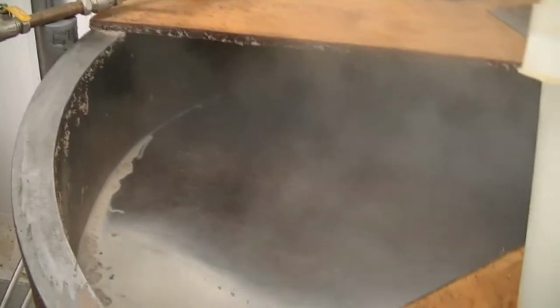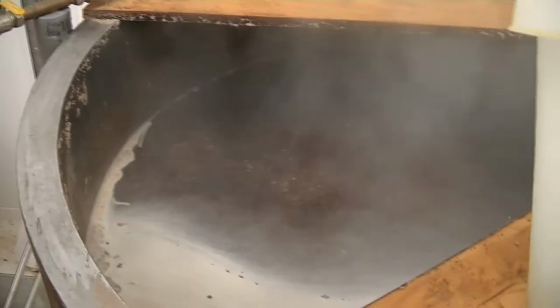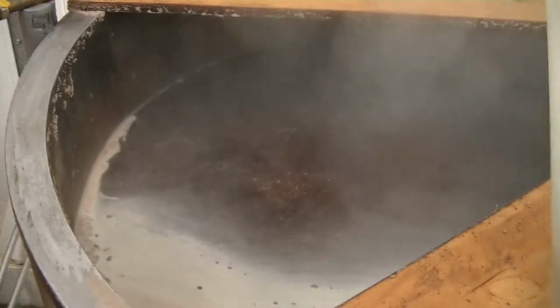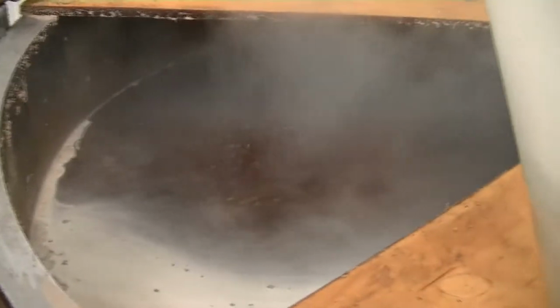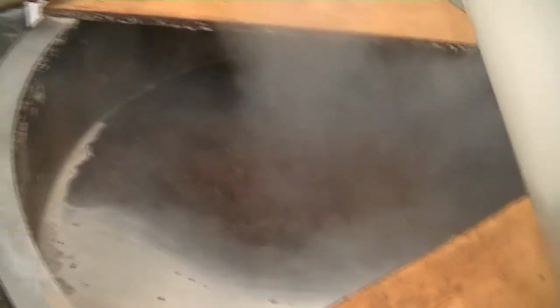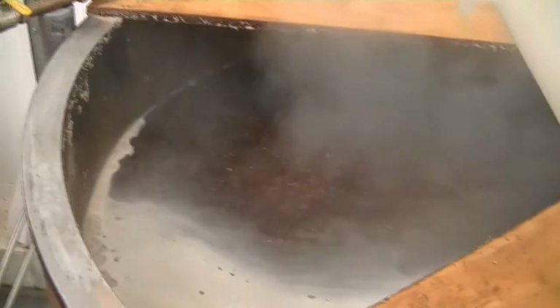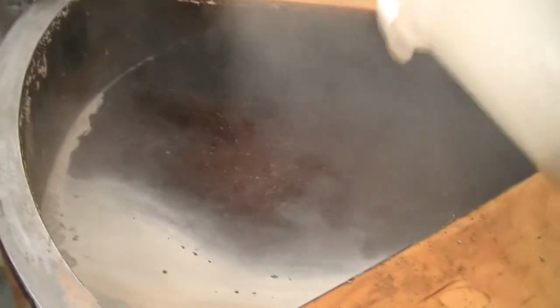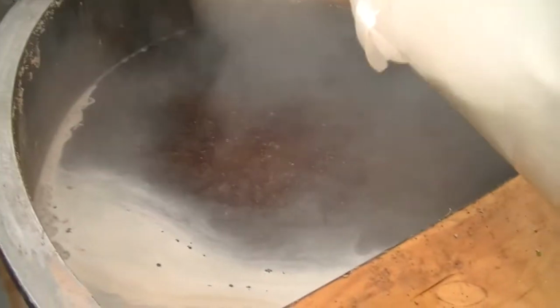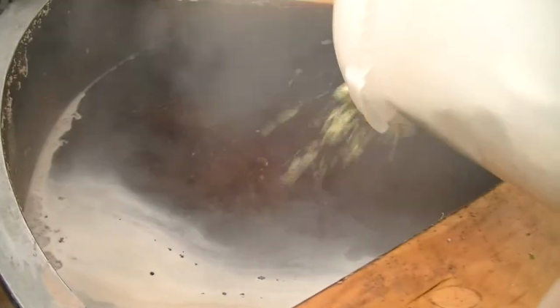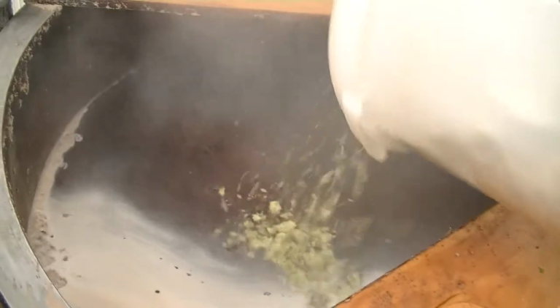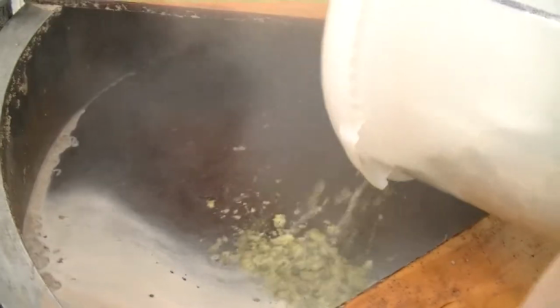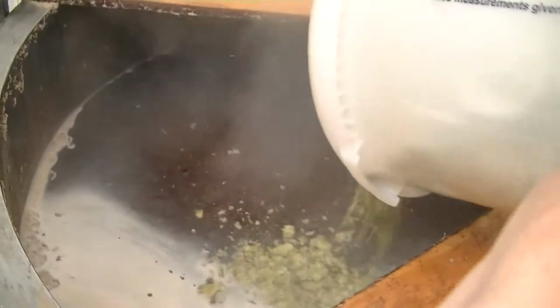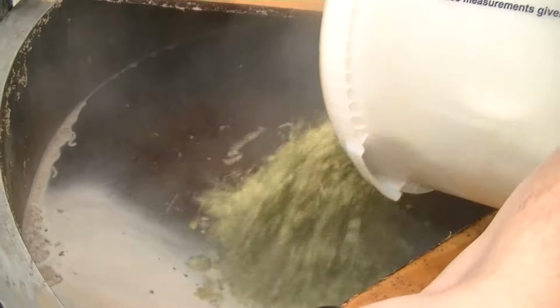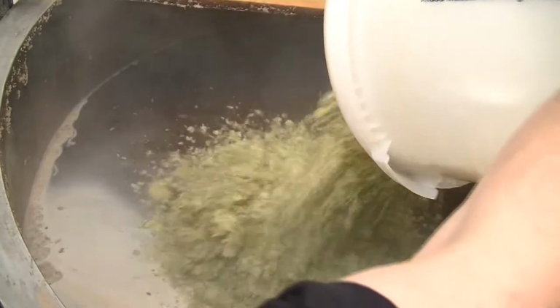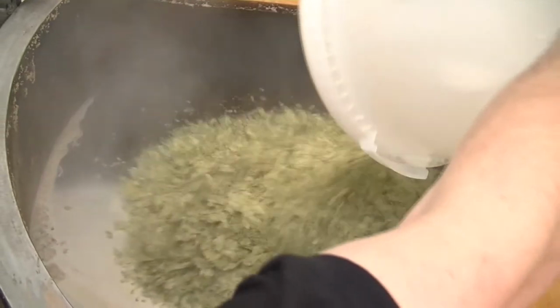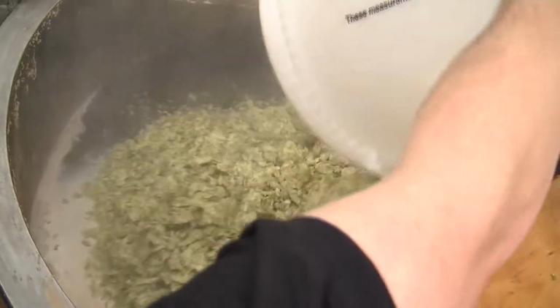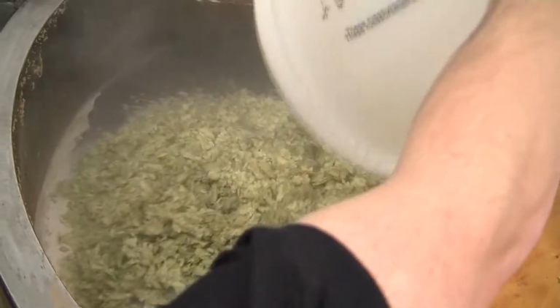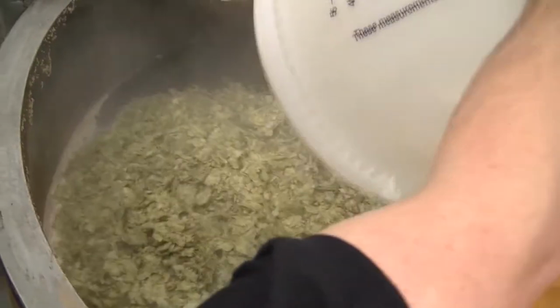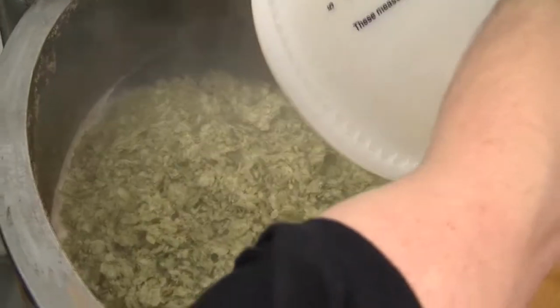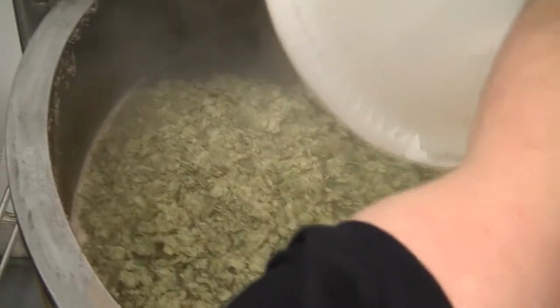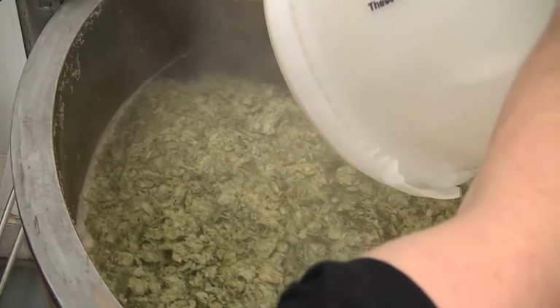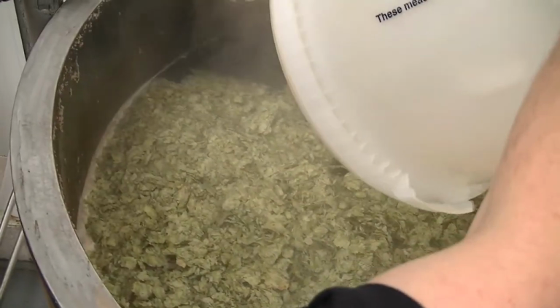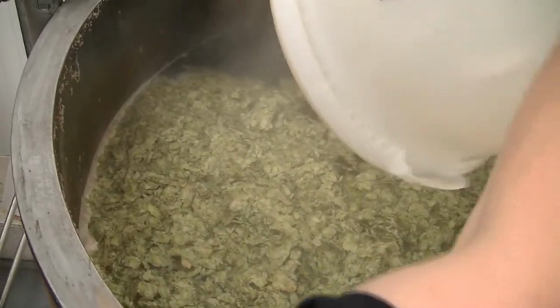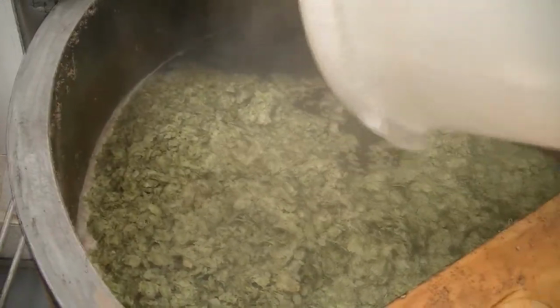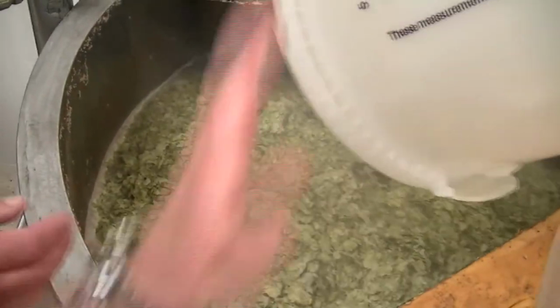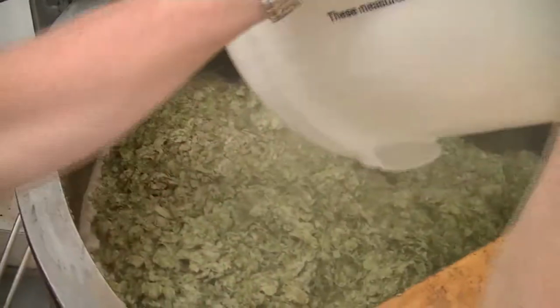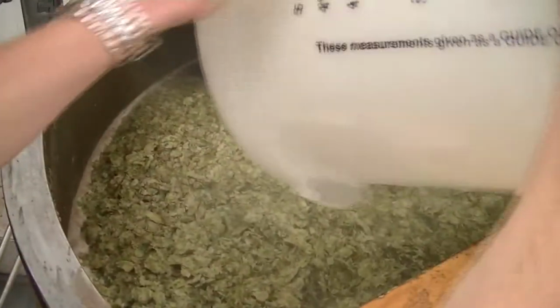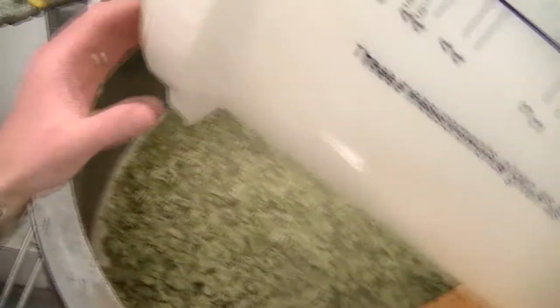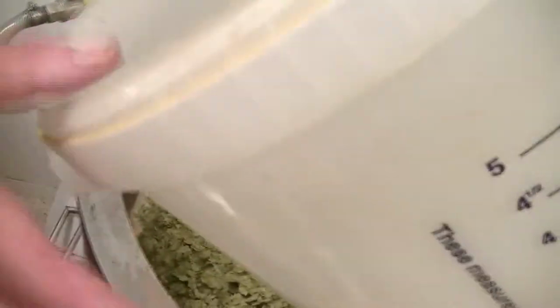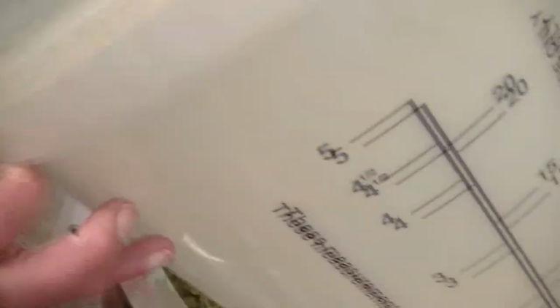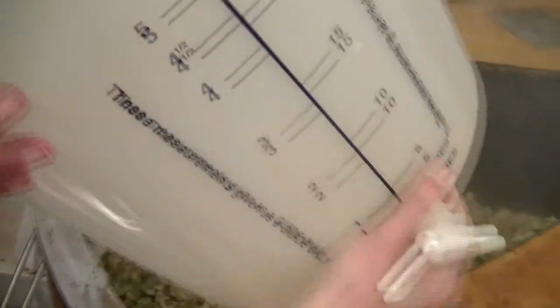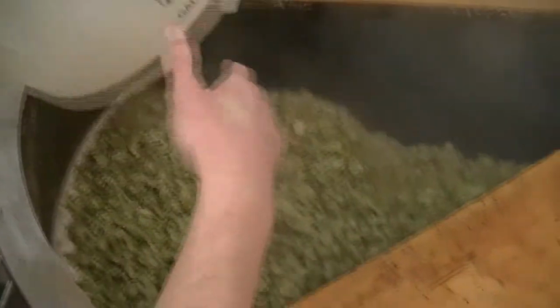Okay, these are the Challenger hops now, going into the boil. I'm actually doing it myself. There we go. That's it. Make sure they're all in there — don't want to lose any of them lovely hops.